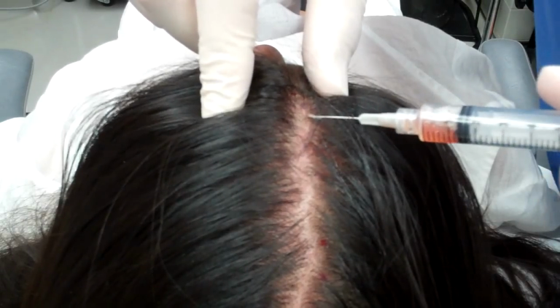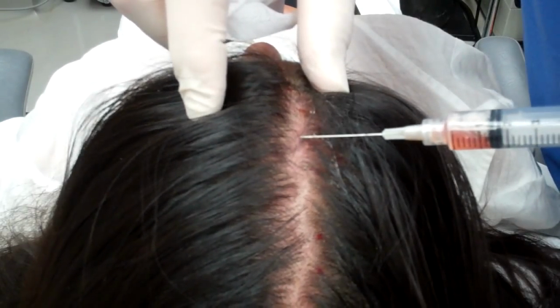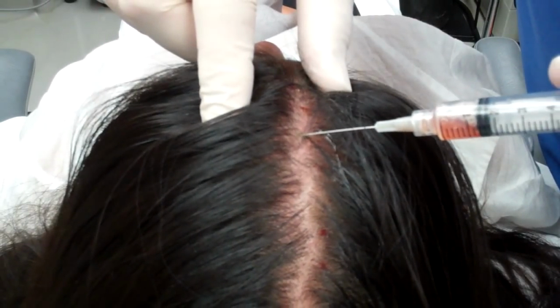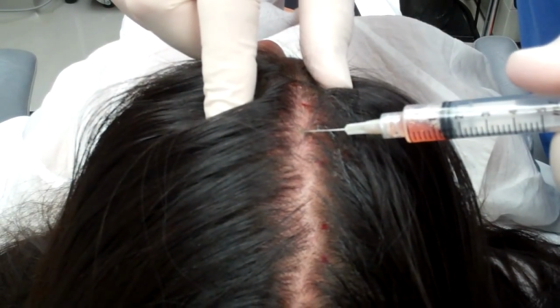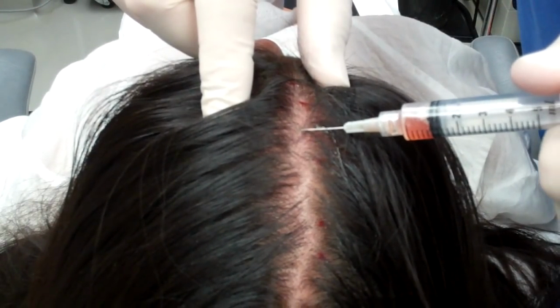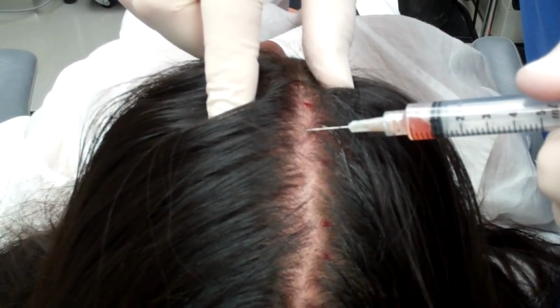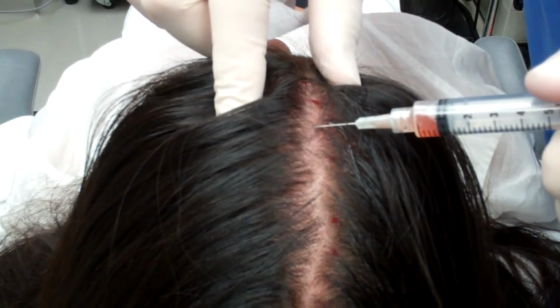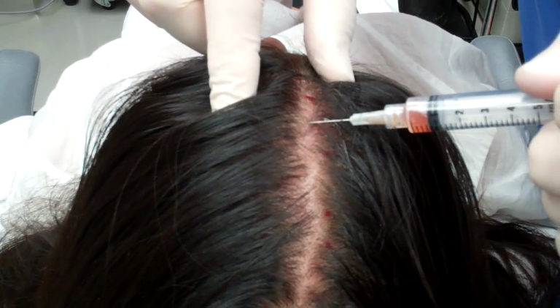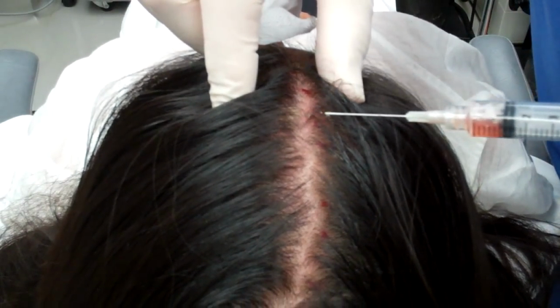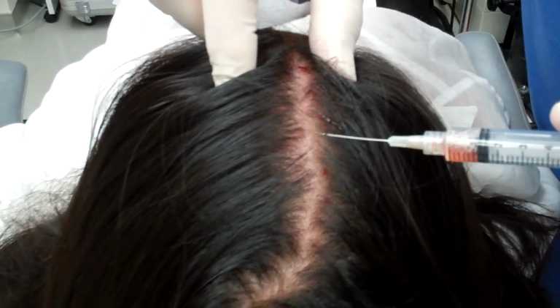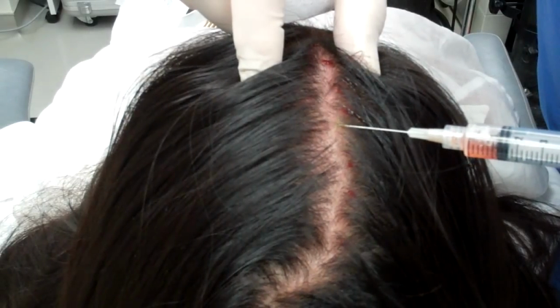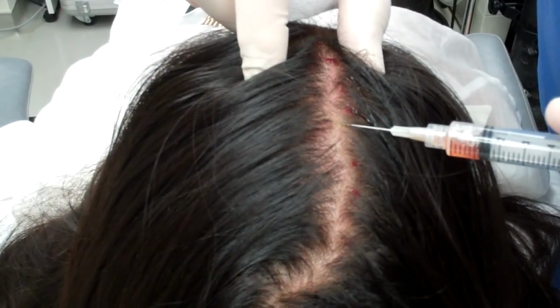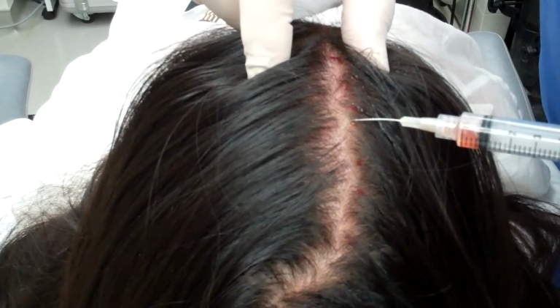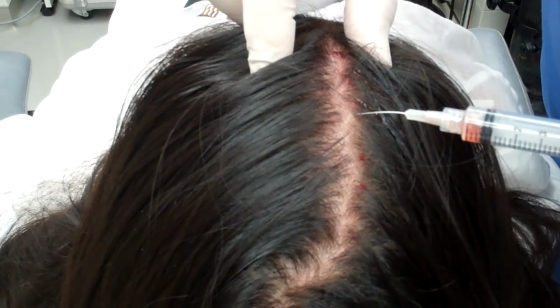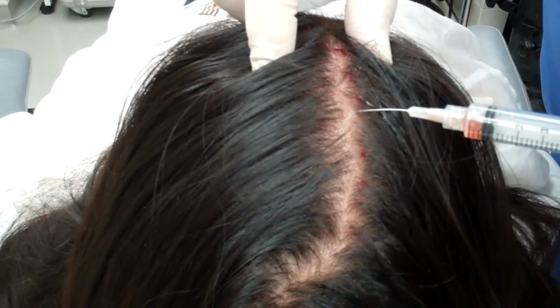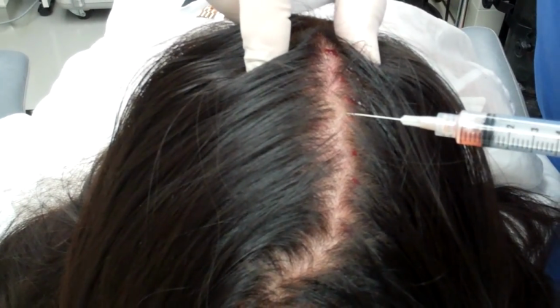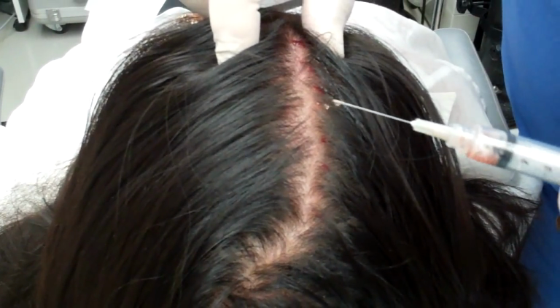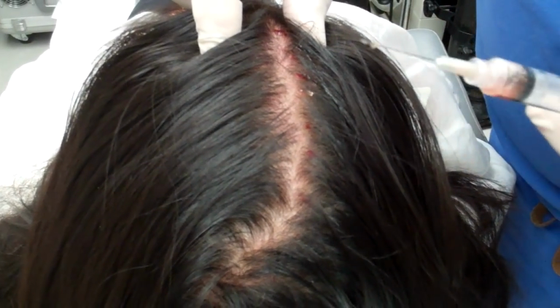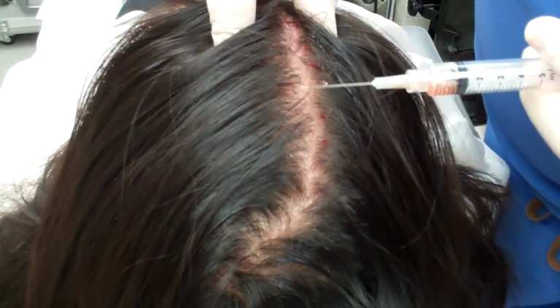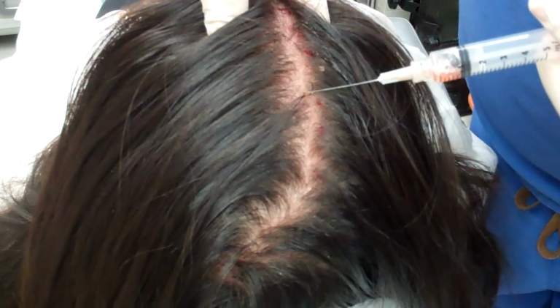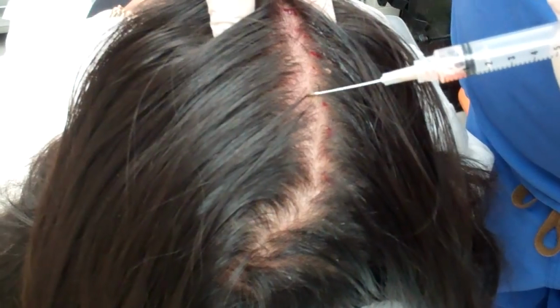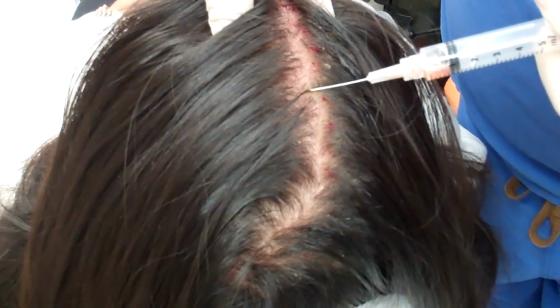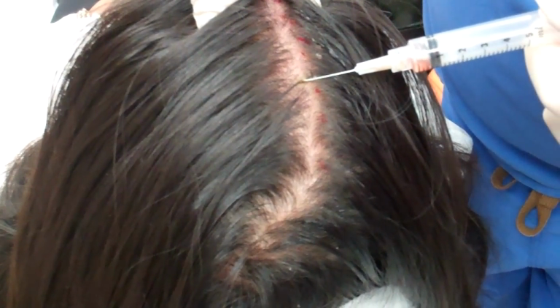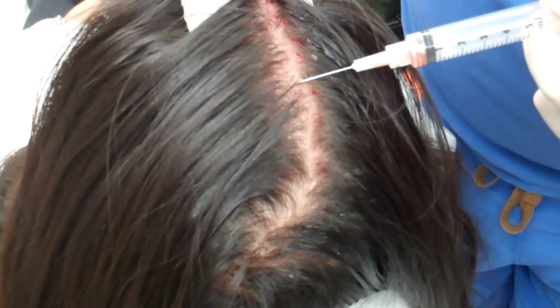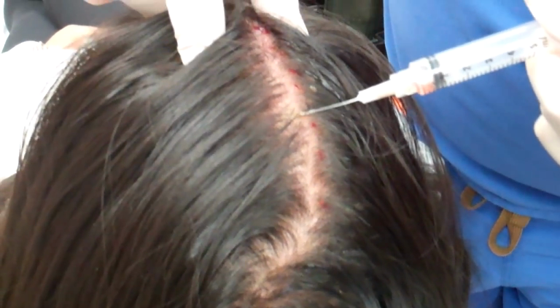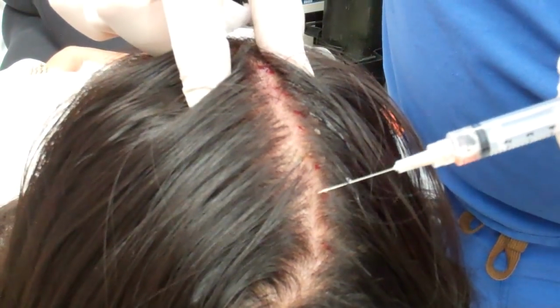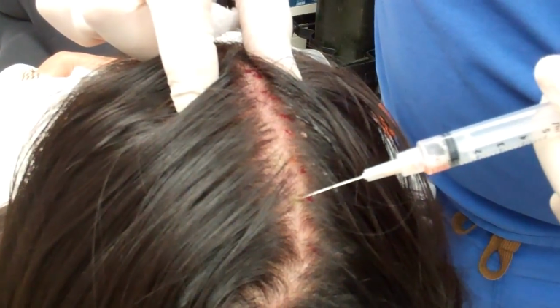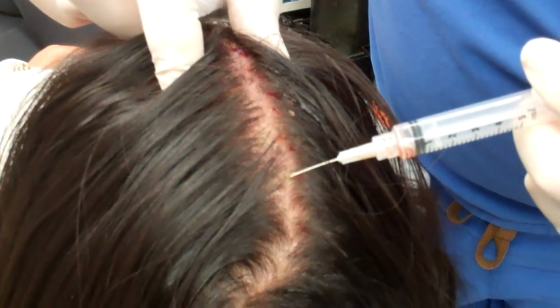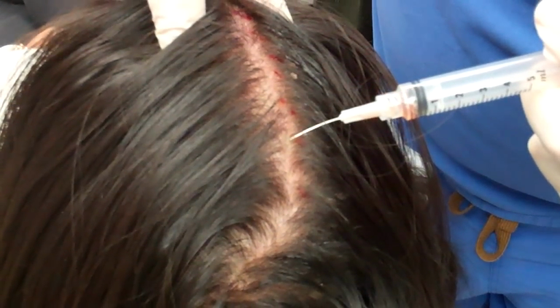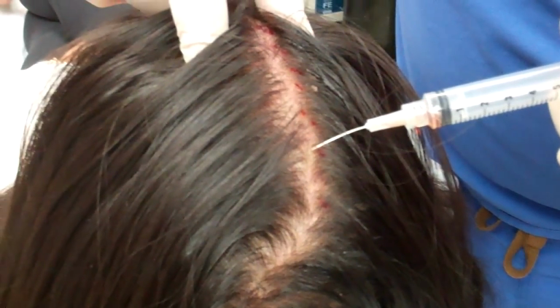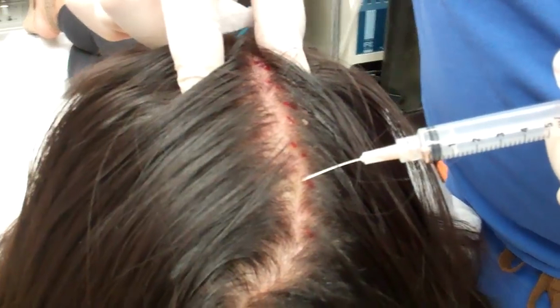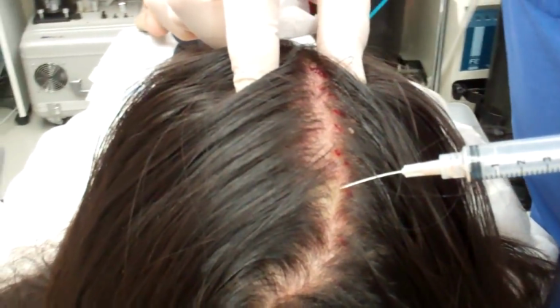Now we're using today the Region Labs PRP, which is easy to use and quick. You just need a small amount of blood to get all the healing factors you need to treat an area this size or someone's entire face.